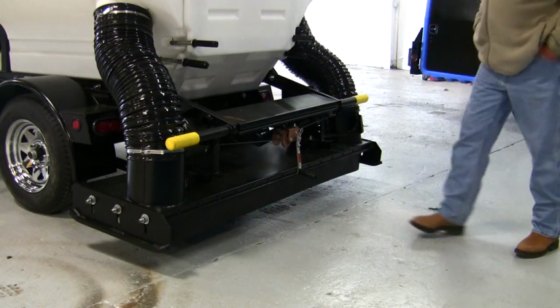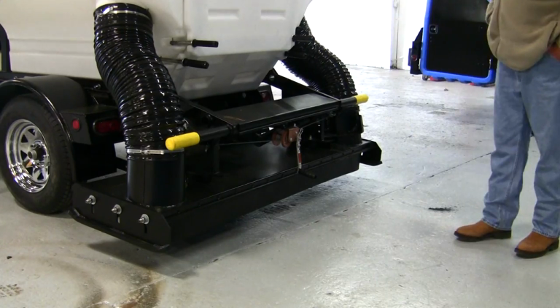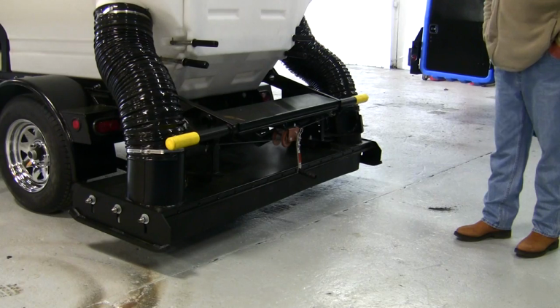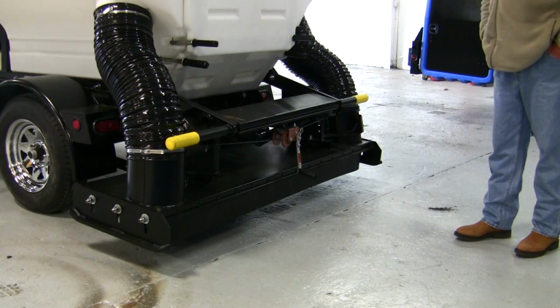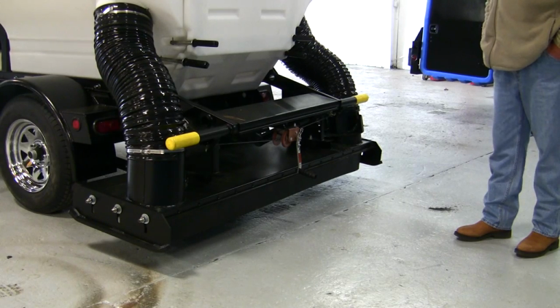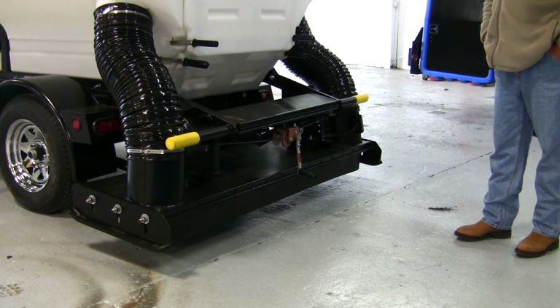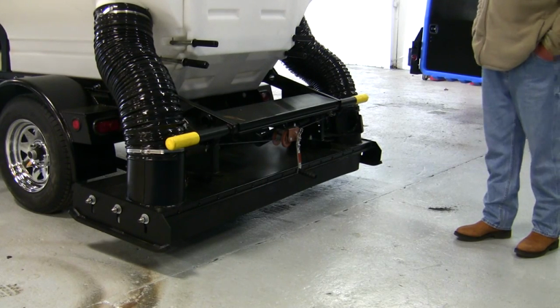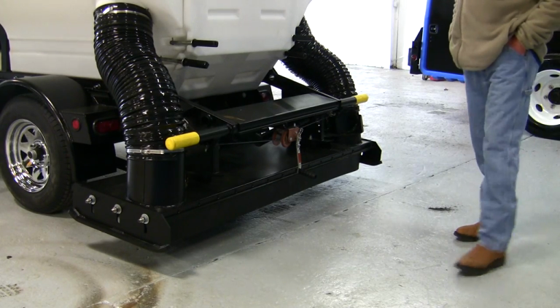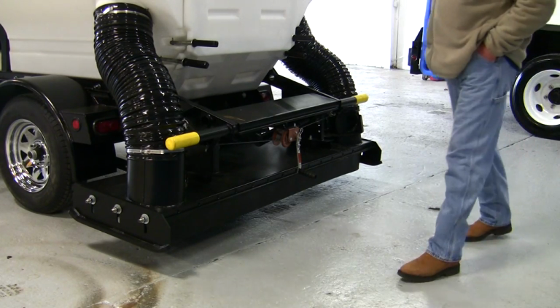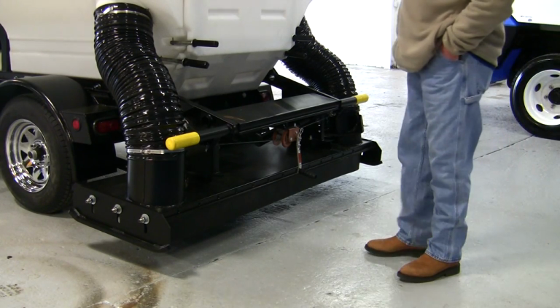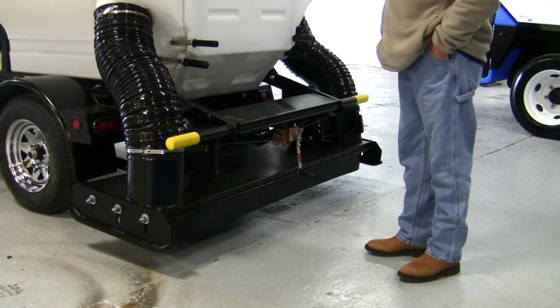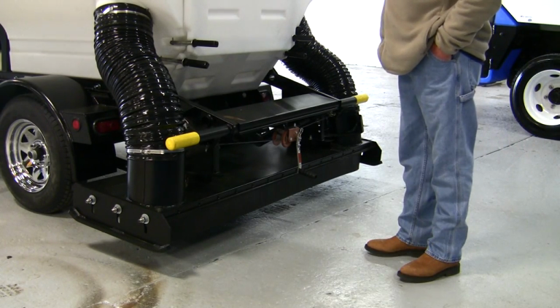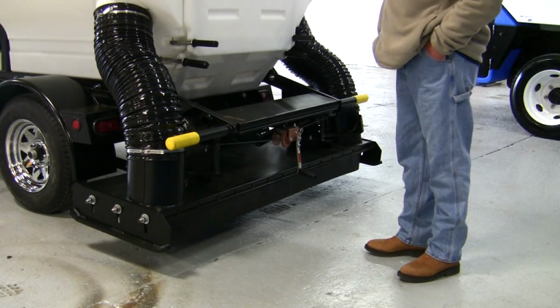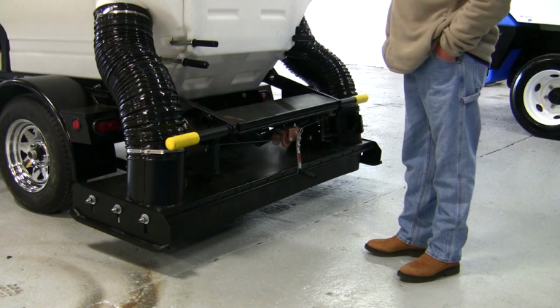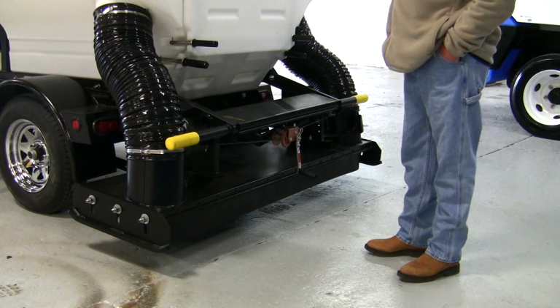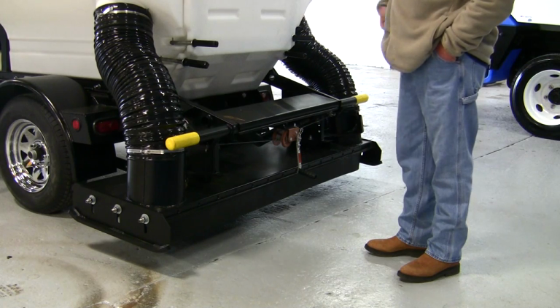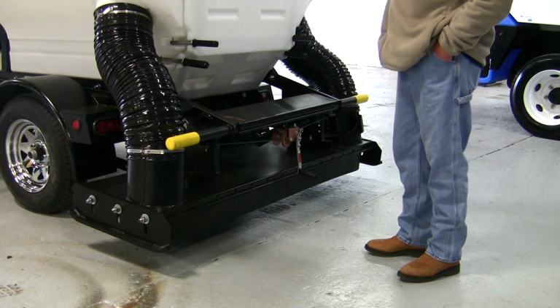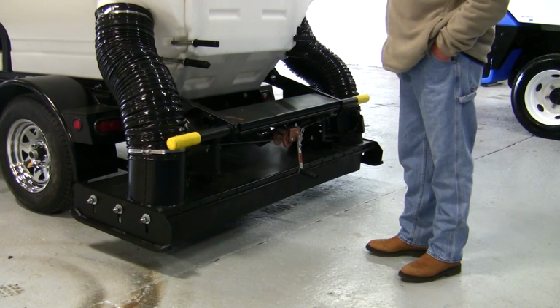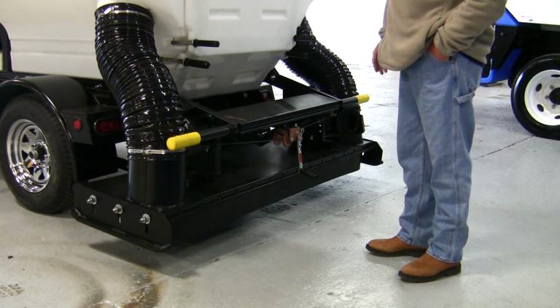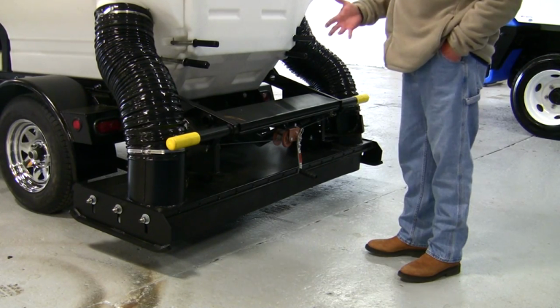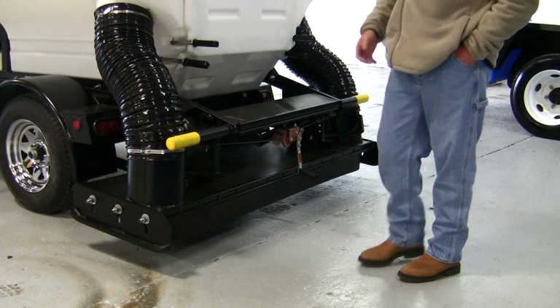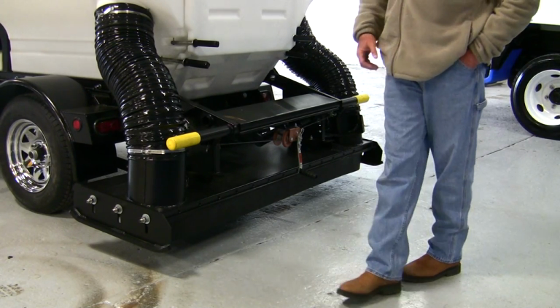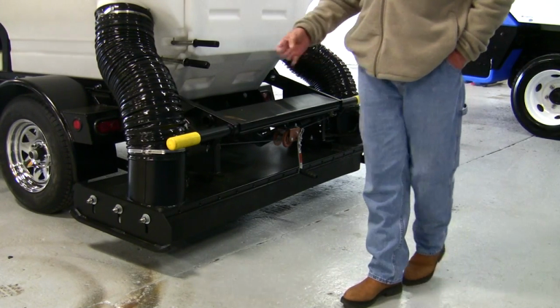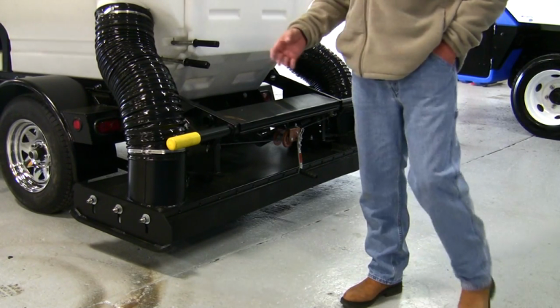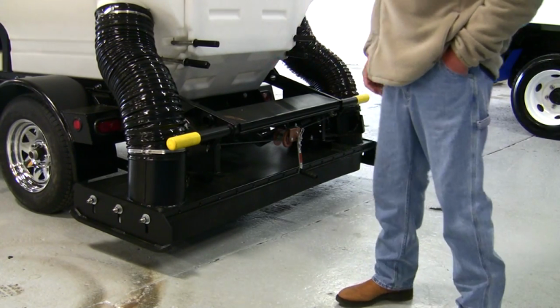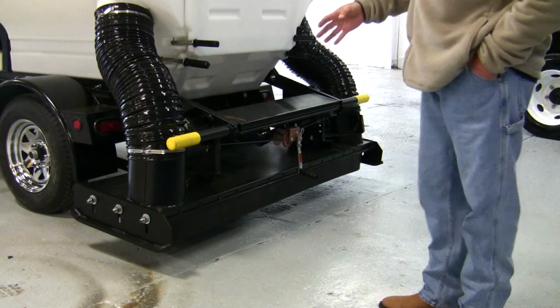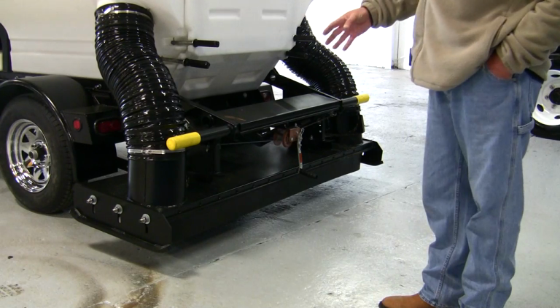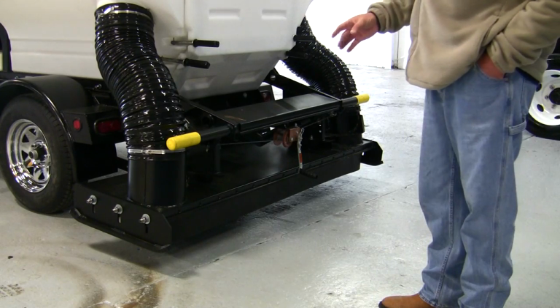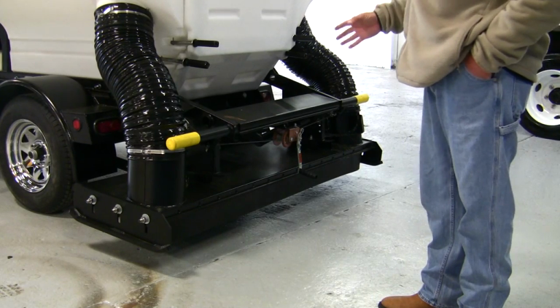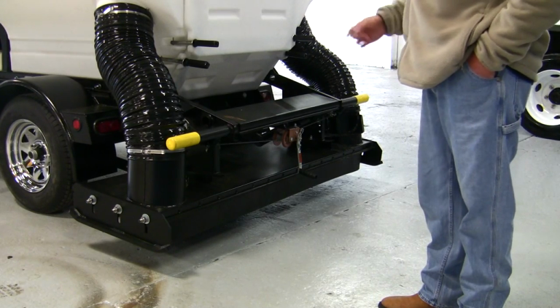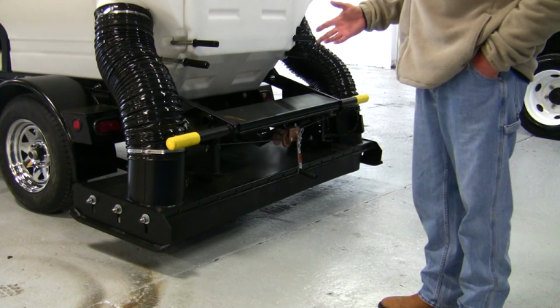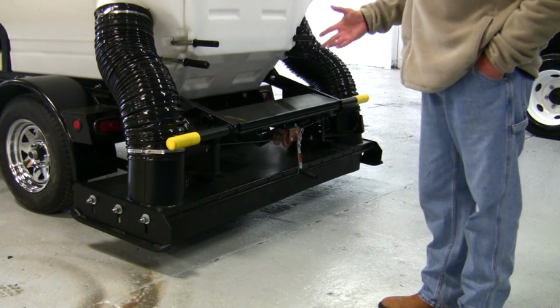Now we're going to go over how to operate the SuperVac Aero. It's very simple, very easy to operate. You've already got the unit mounted onto the trailer, got it hooked up to the truck, got your trailer lights and everything plugged in — now you're ready to go sweep.